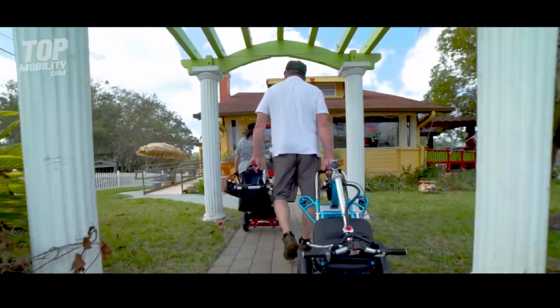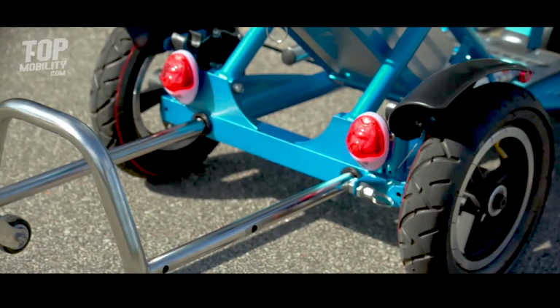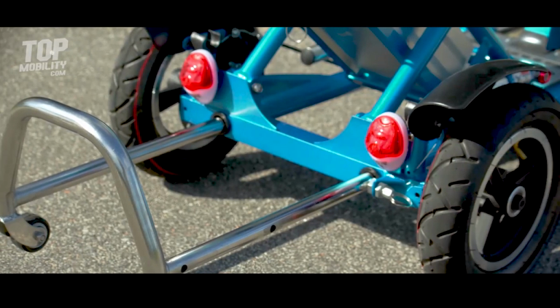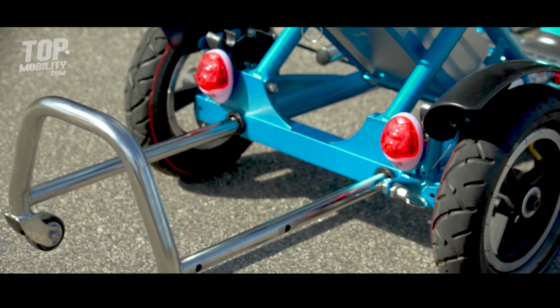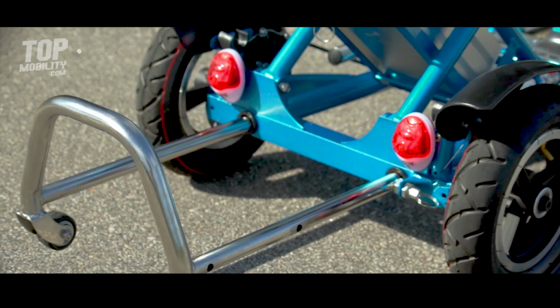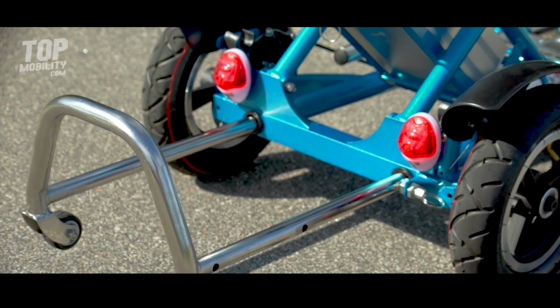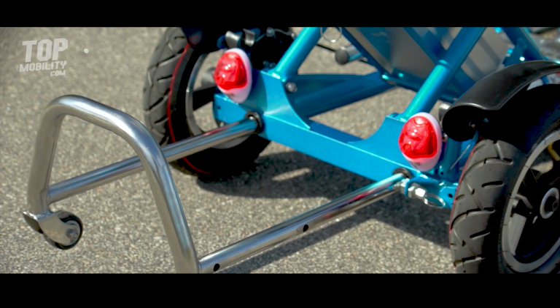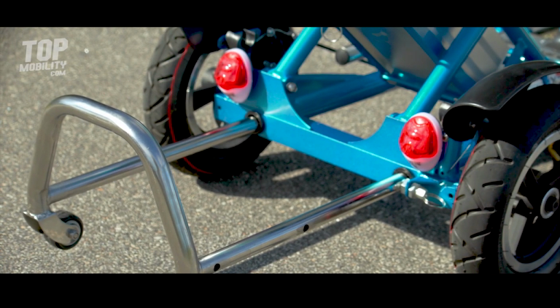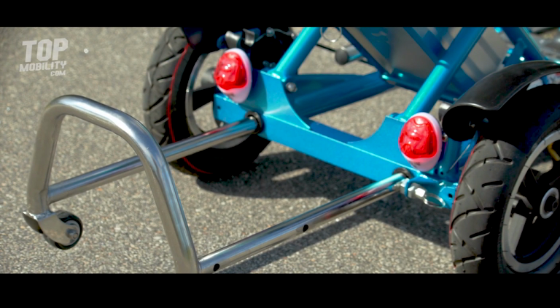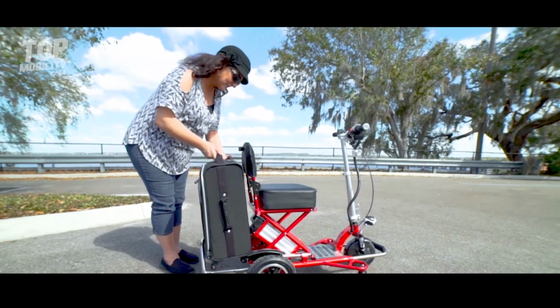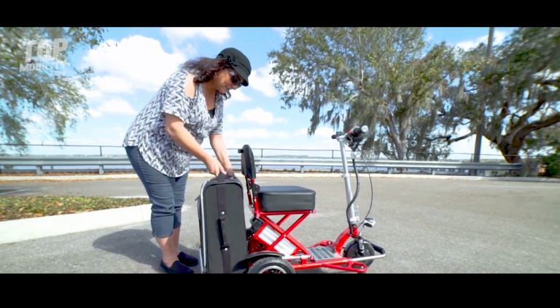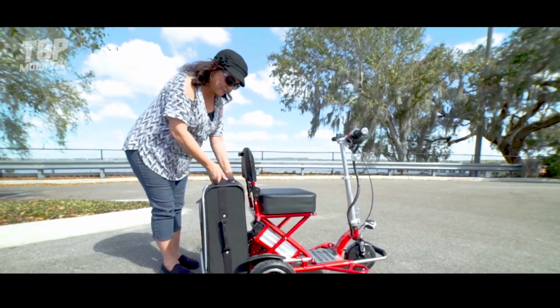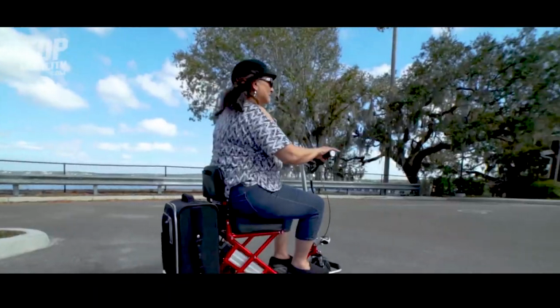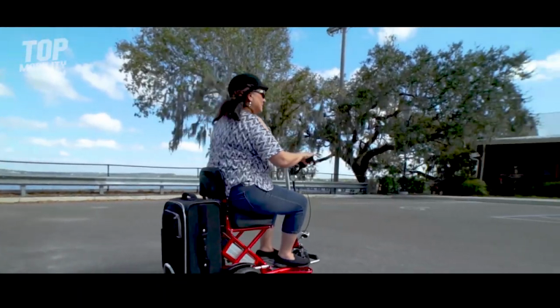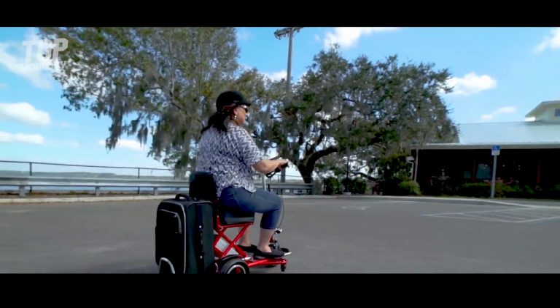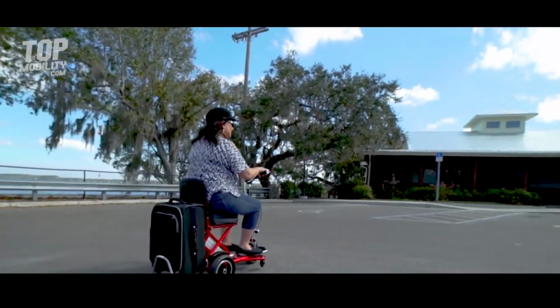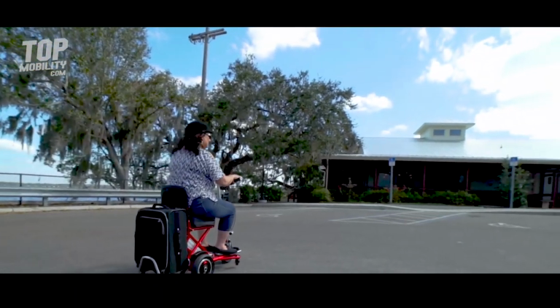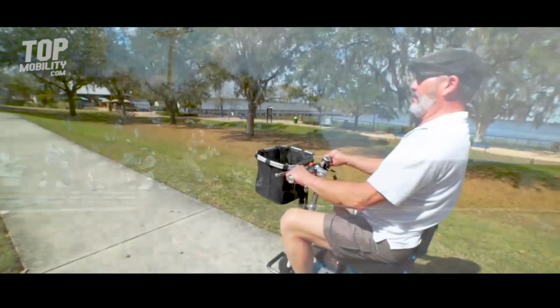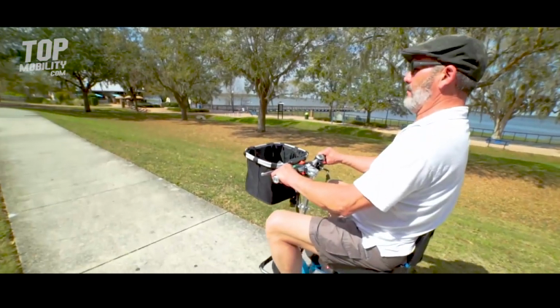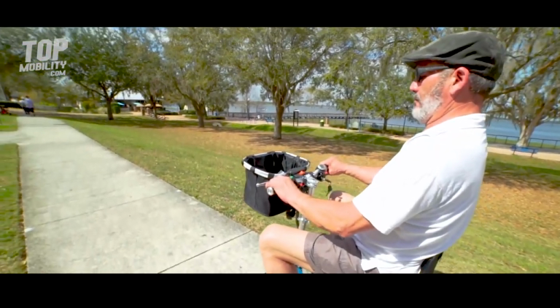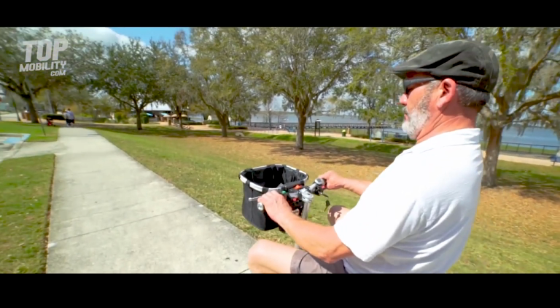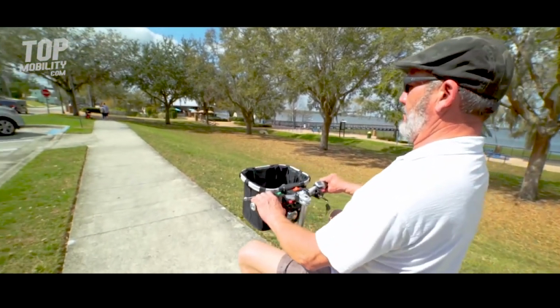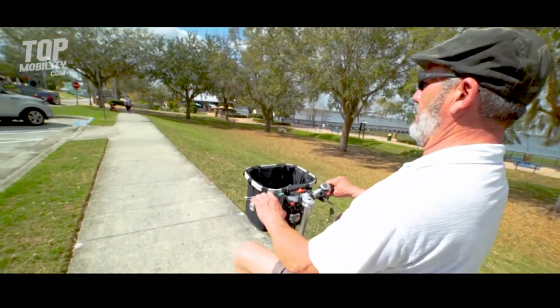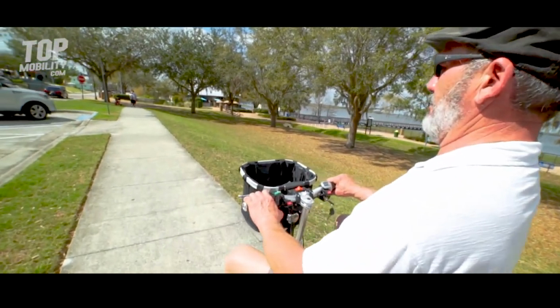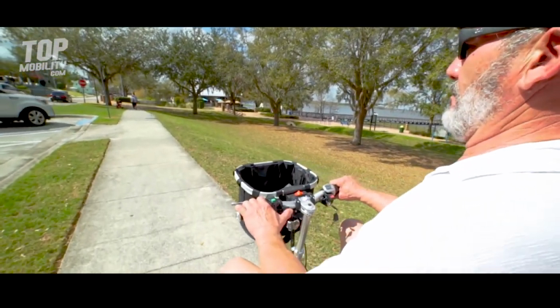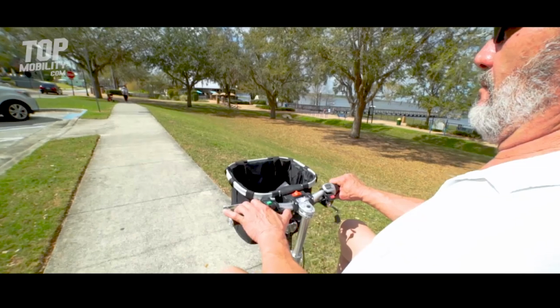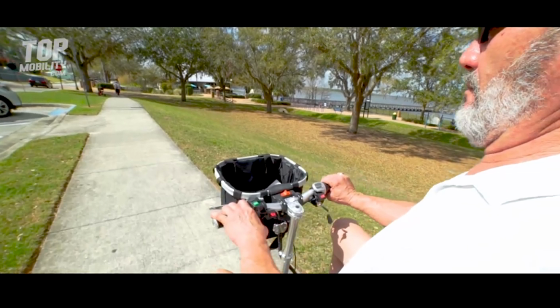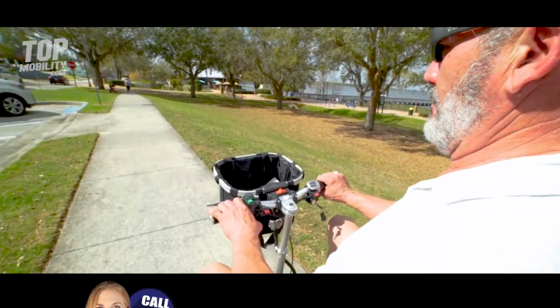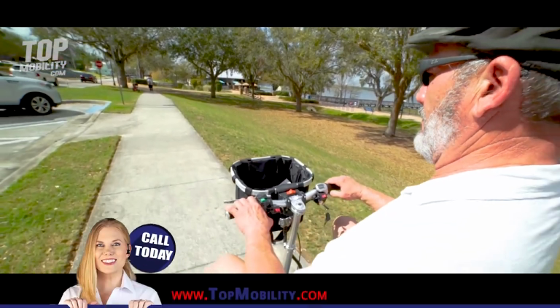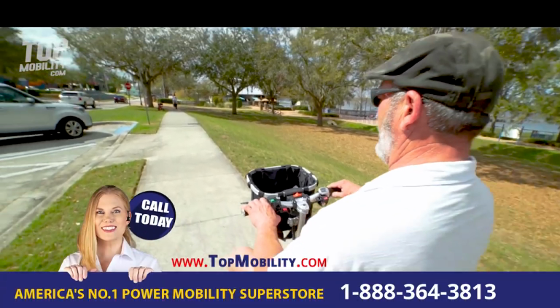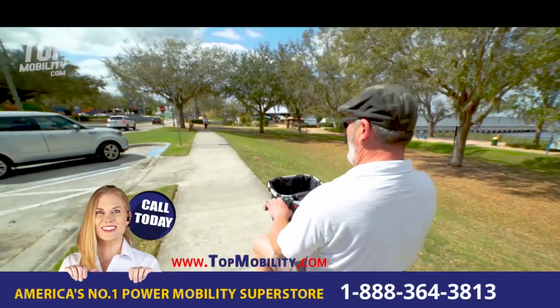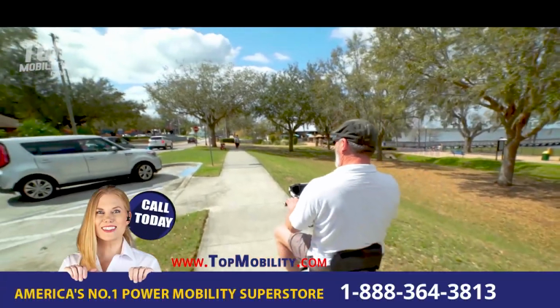The handy luggage rack is unique to the Triac Sport and can hold a full-size suitcase or cooler. Manage your ride with a two-speed switch that will take you from 0 to 12 miles per hour.